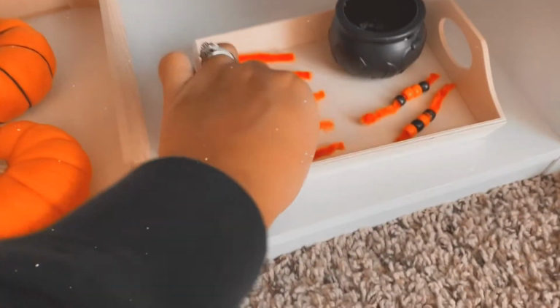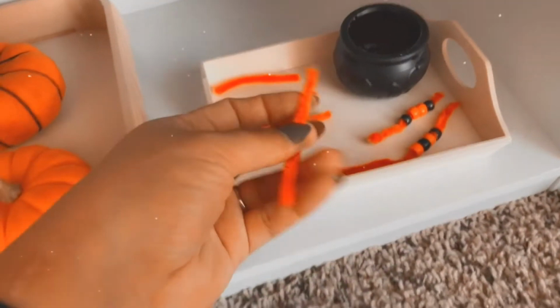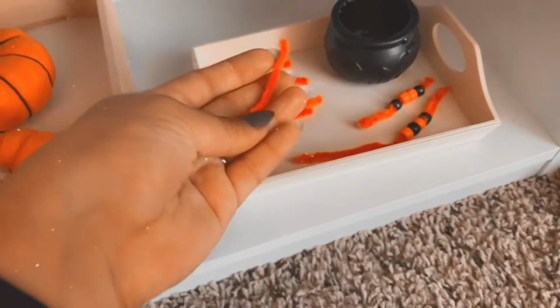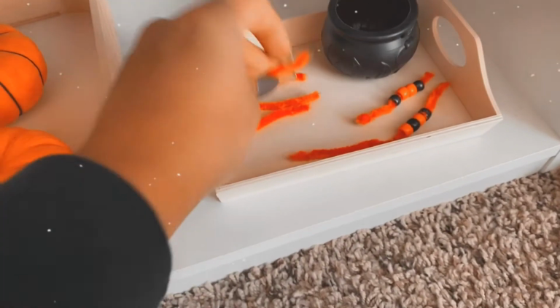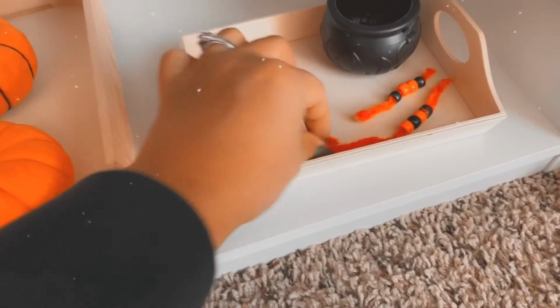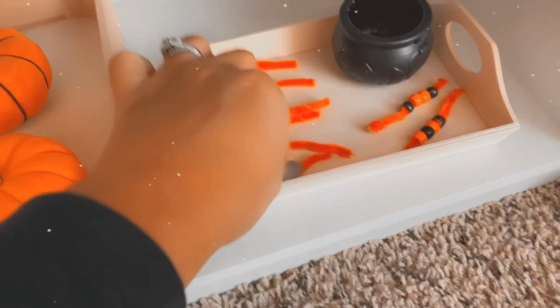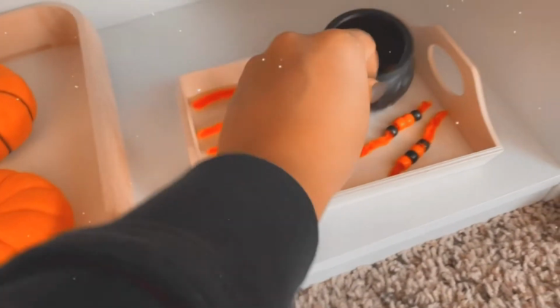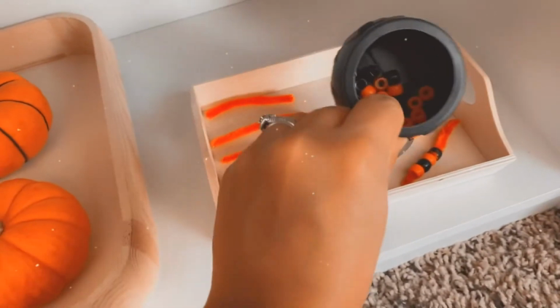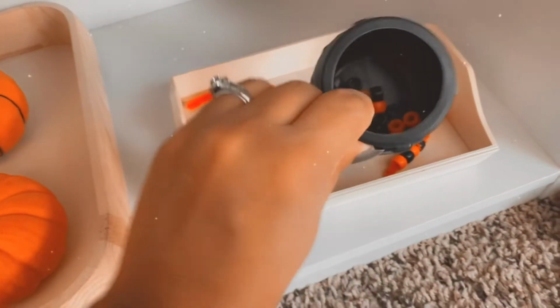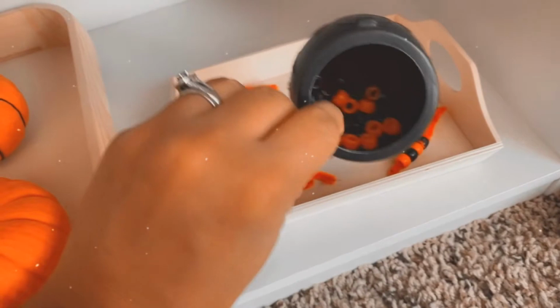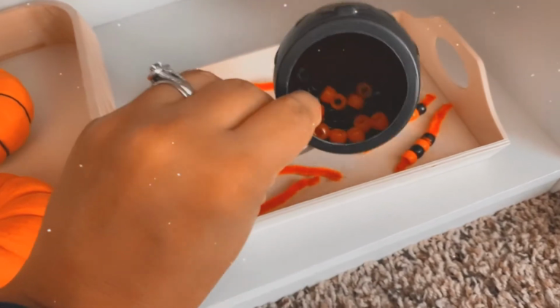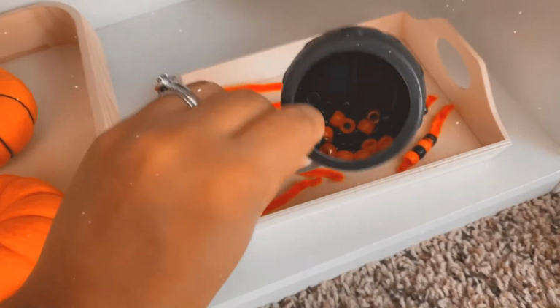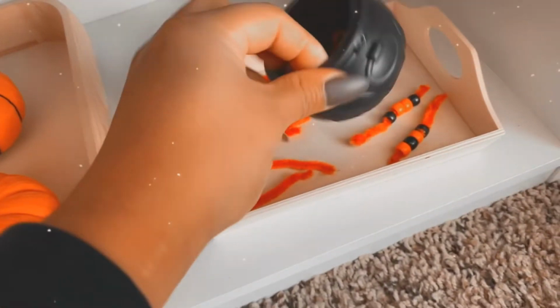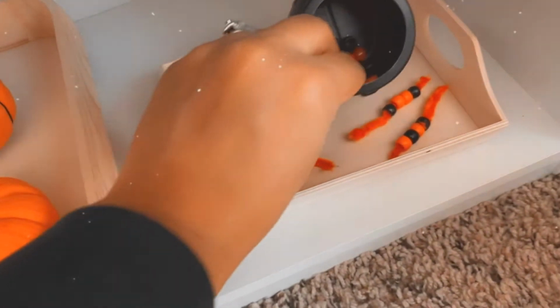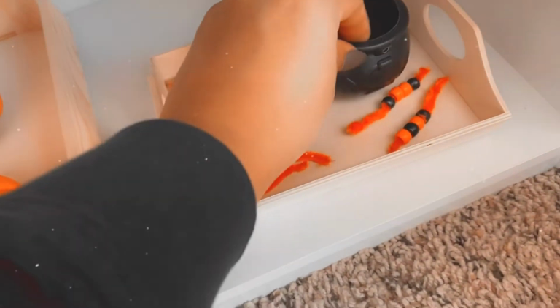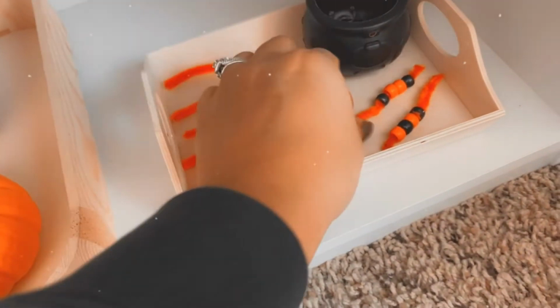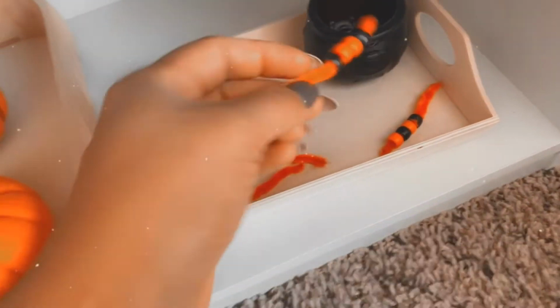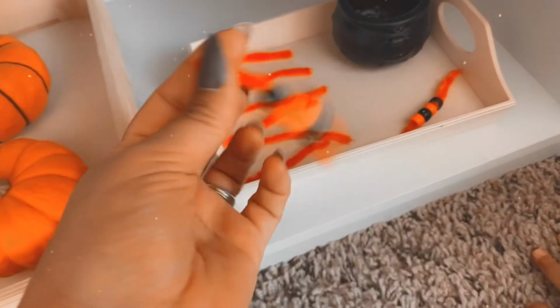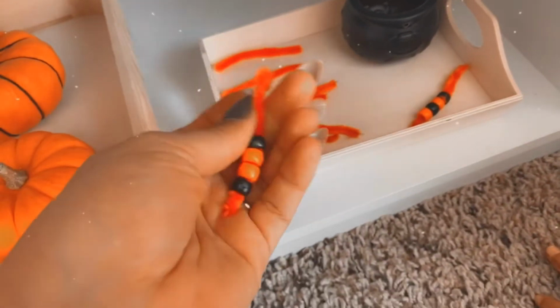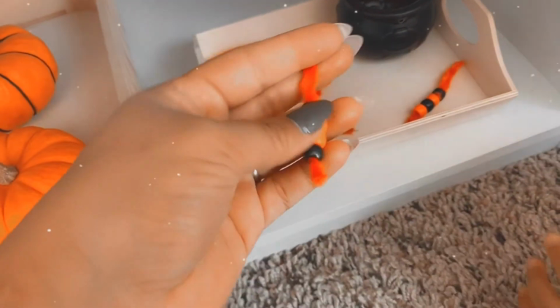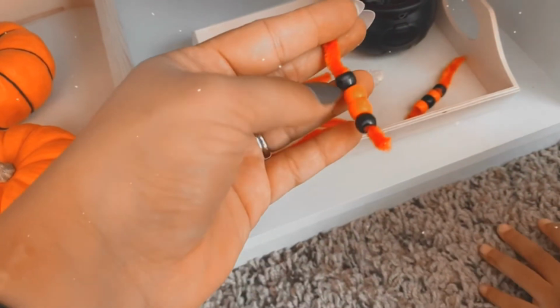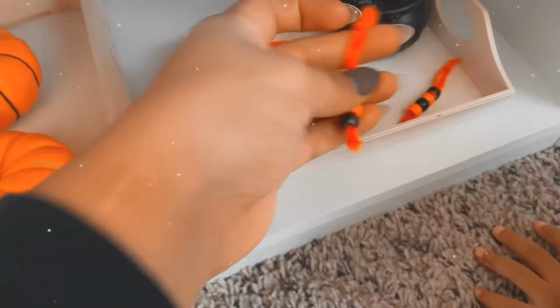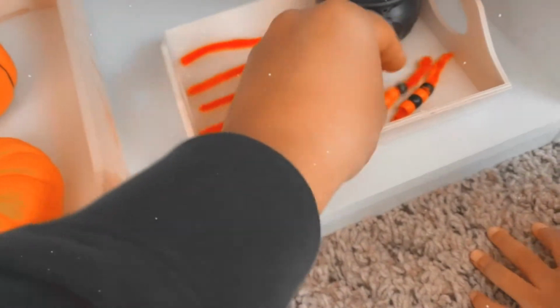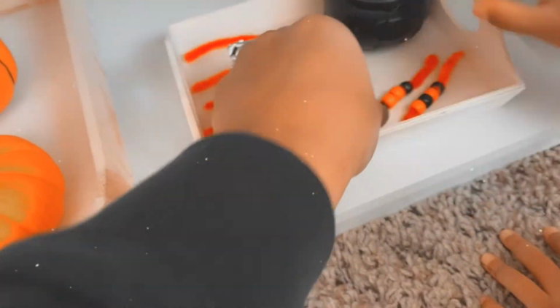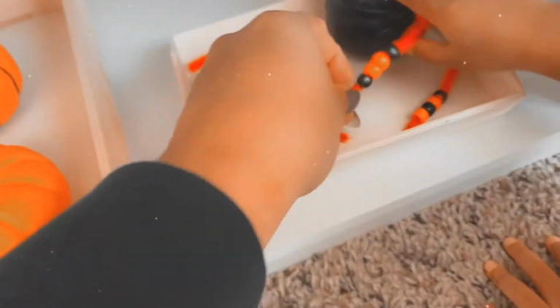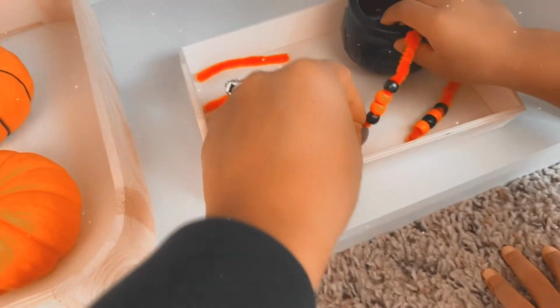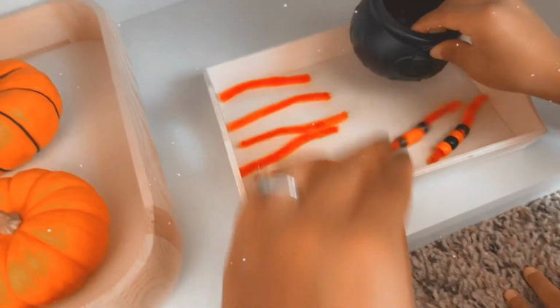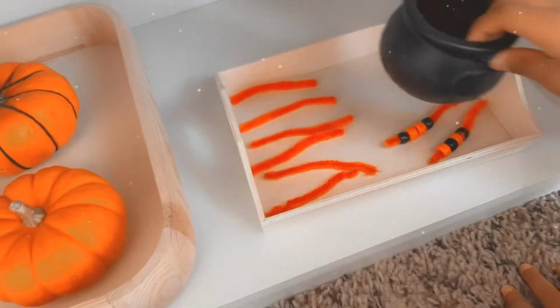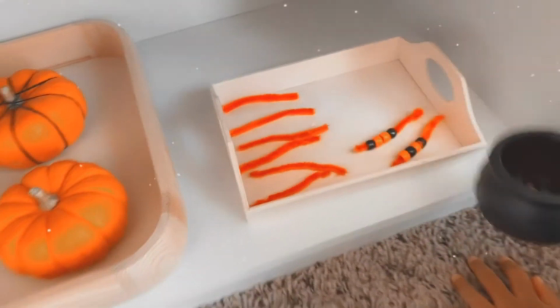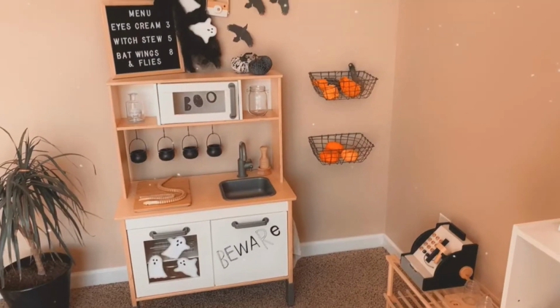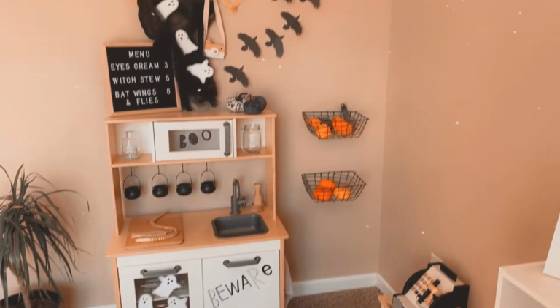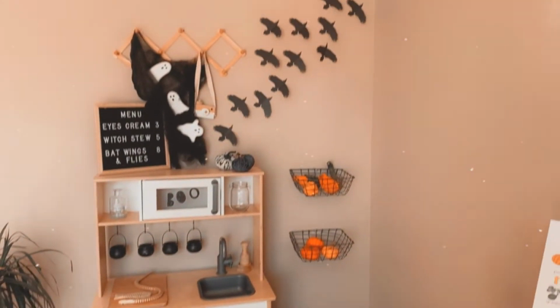Over here we have pipe cleaners which I just cut into pieces — orange ones — and then added some orange and black beads that they can string on, make patterns, or whatever they'd like.